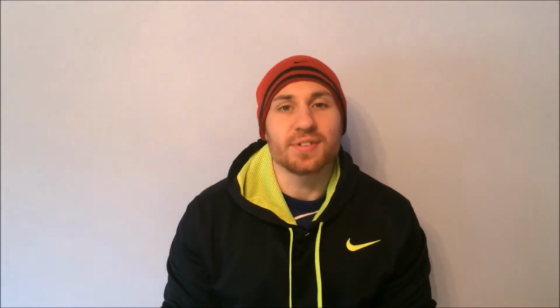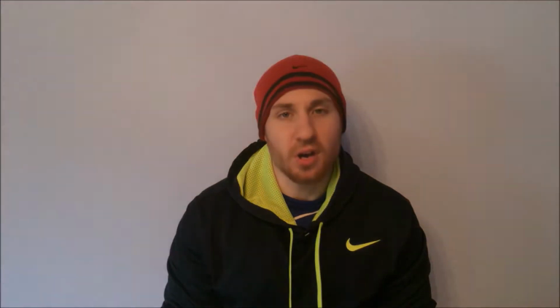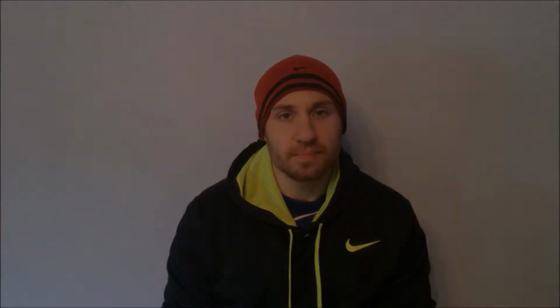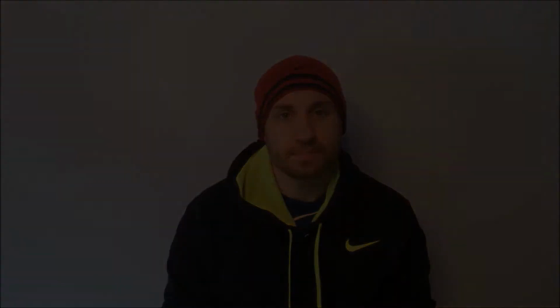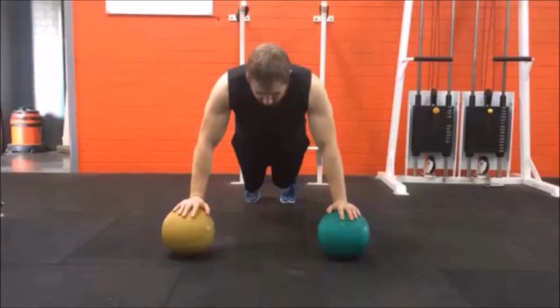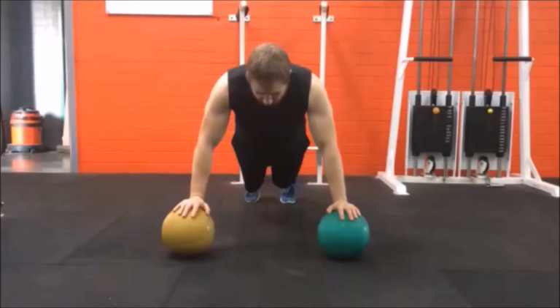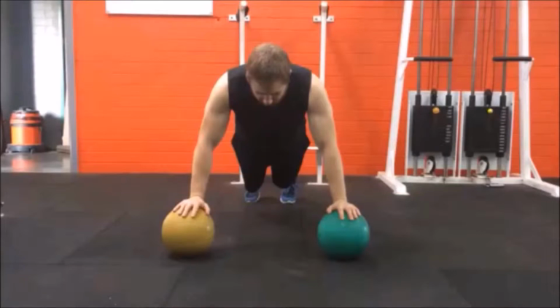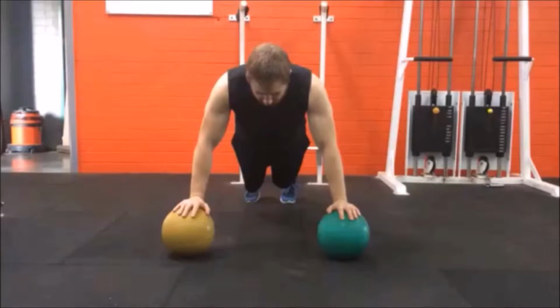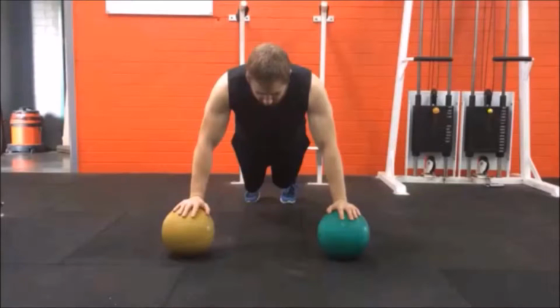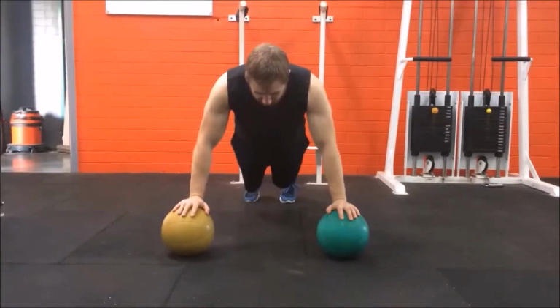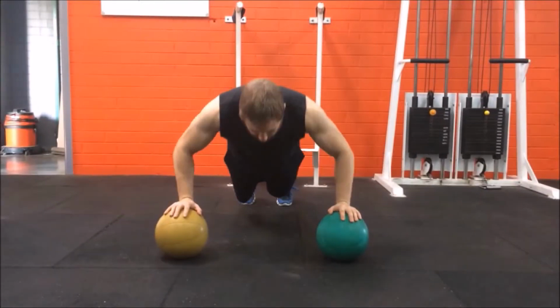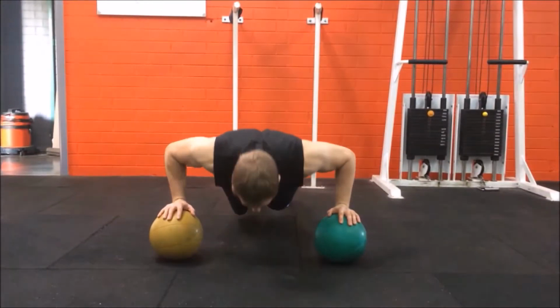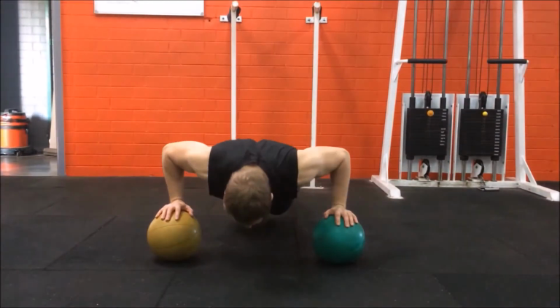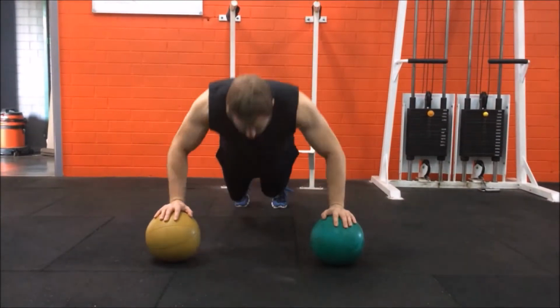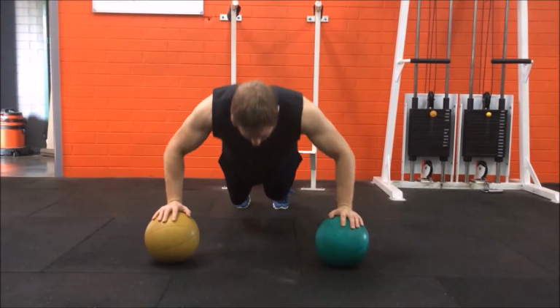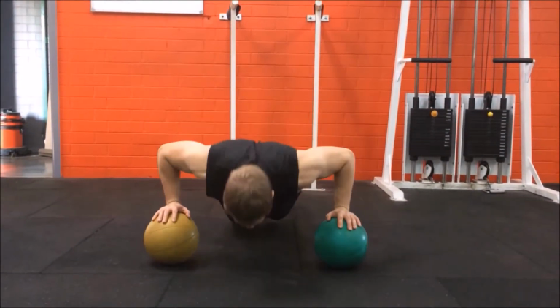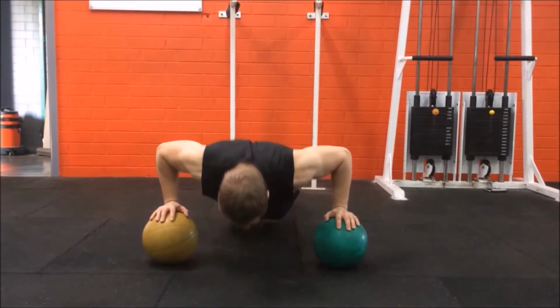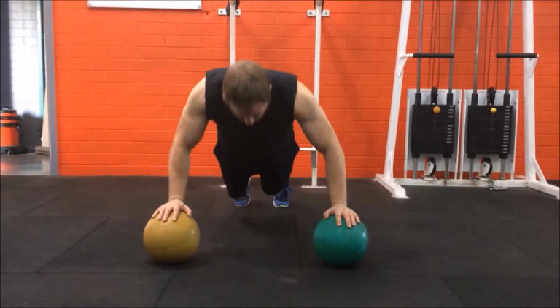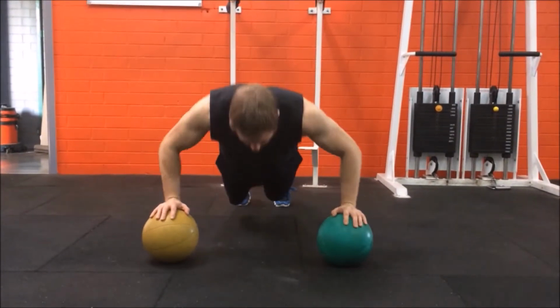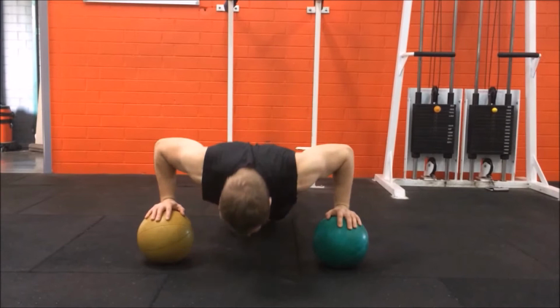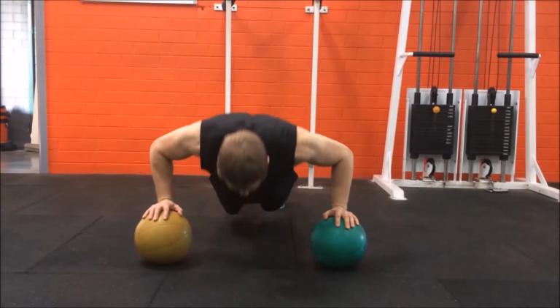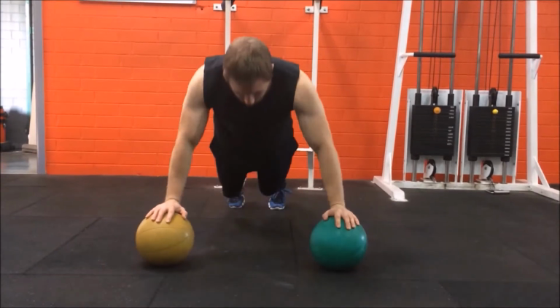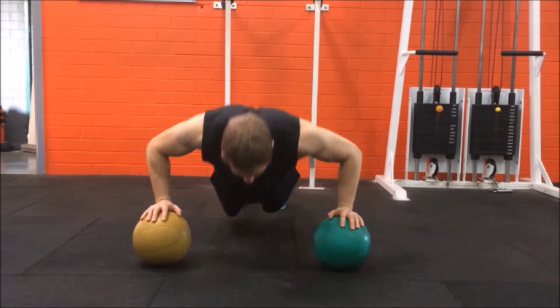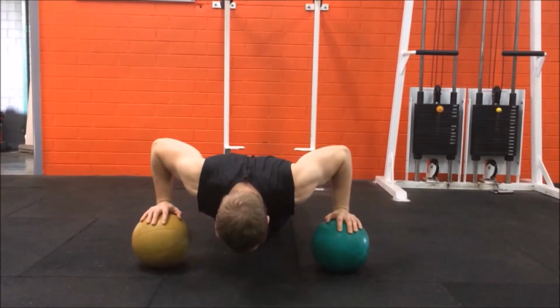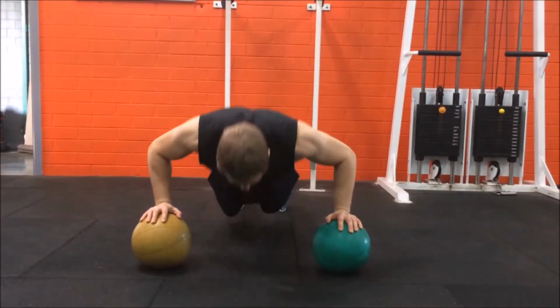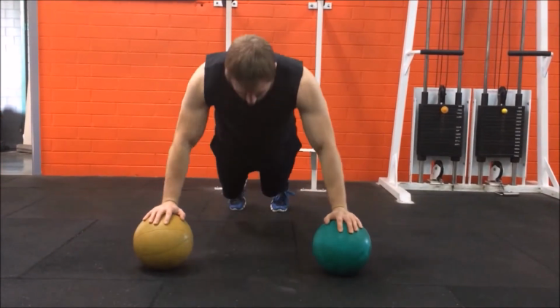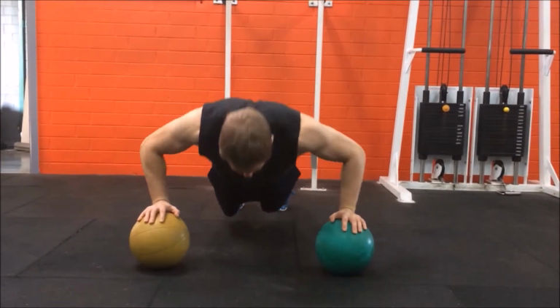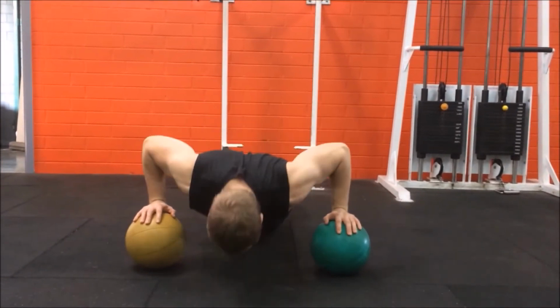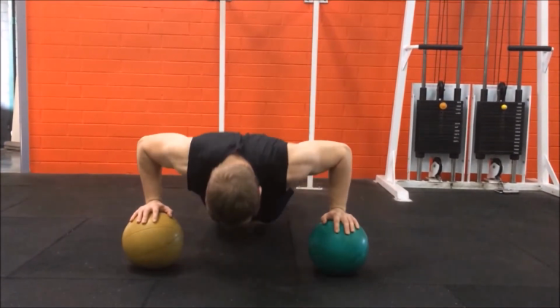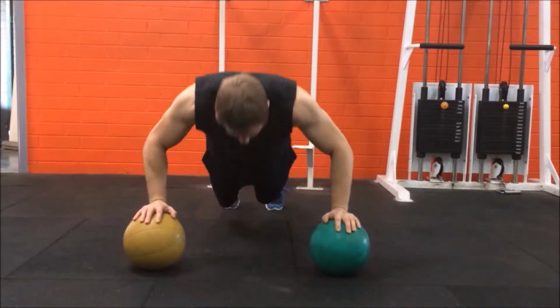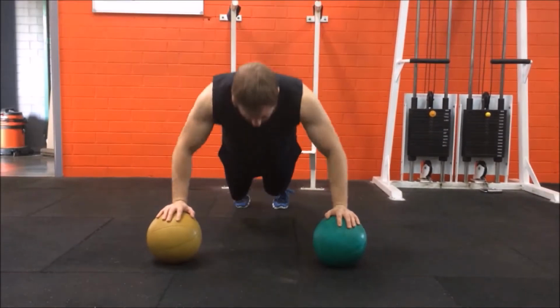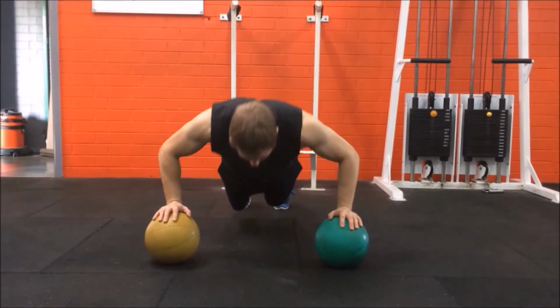Set up two medicine balls on the floor a little wider than shoulder-width apart and level with your shoulders. Place a hand on each ball, extending your arms, switching the core on, and keeping your body straight.